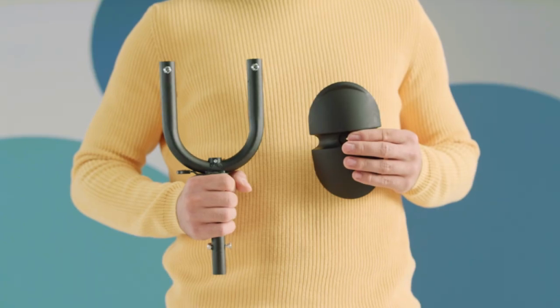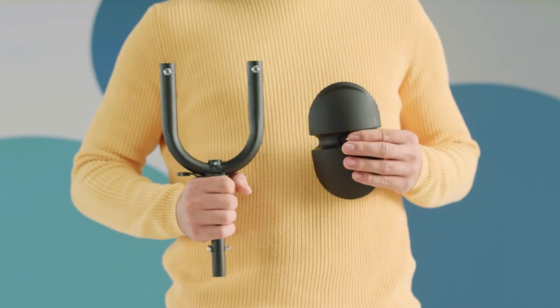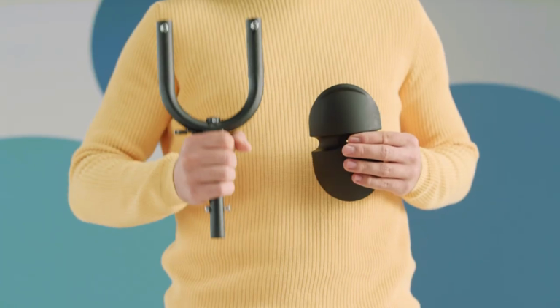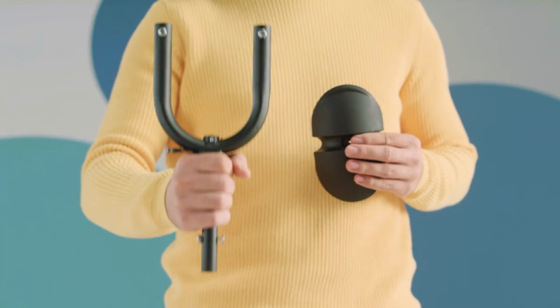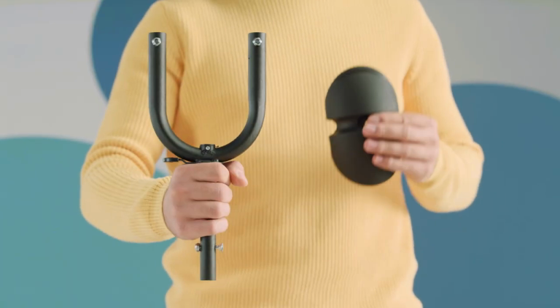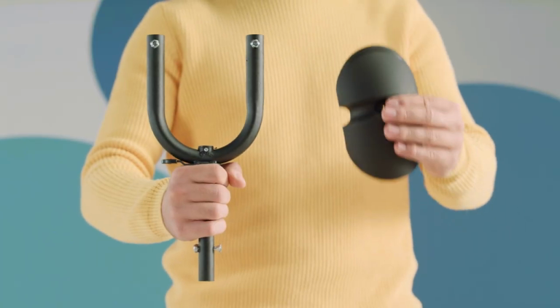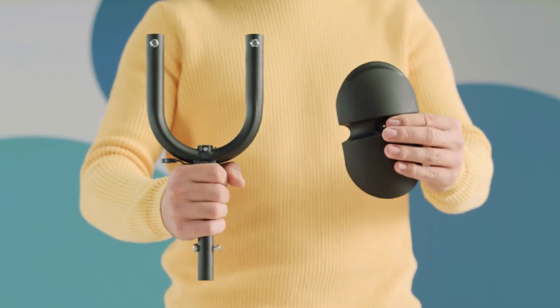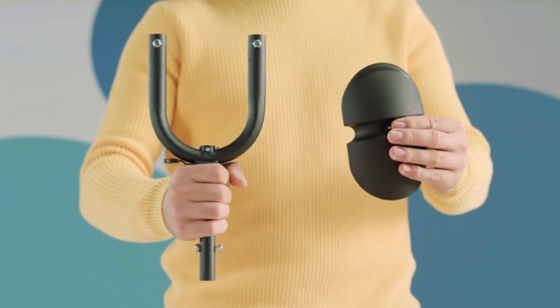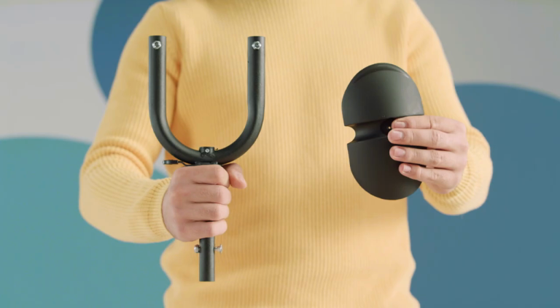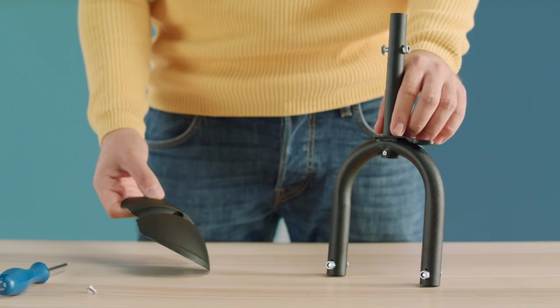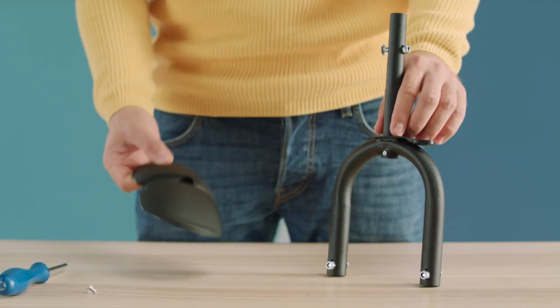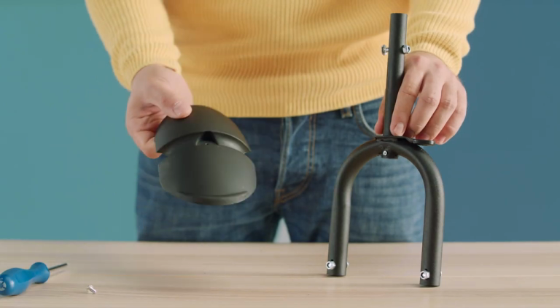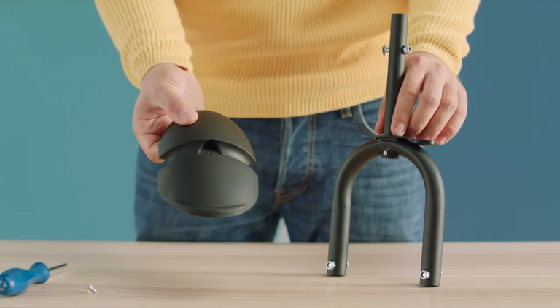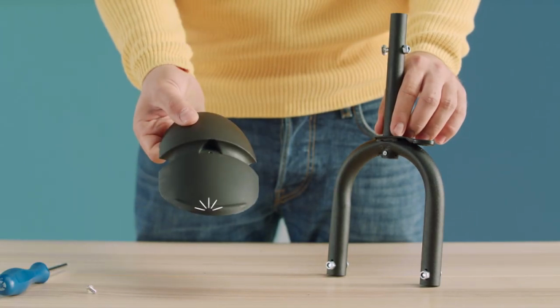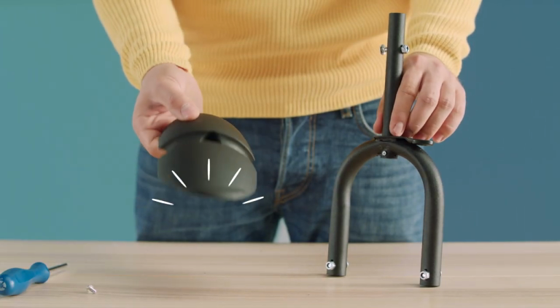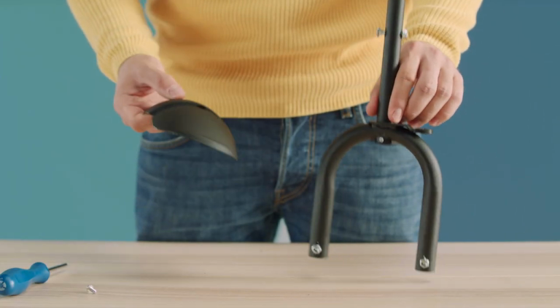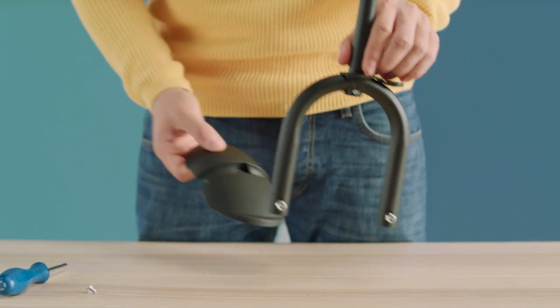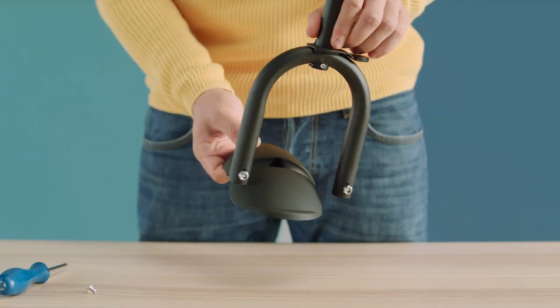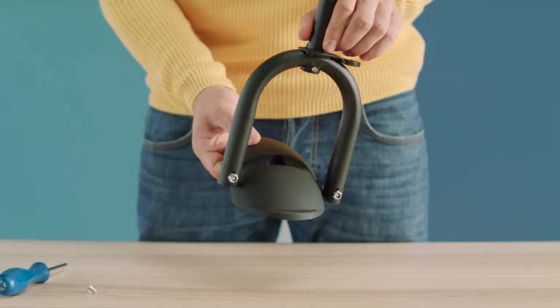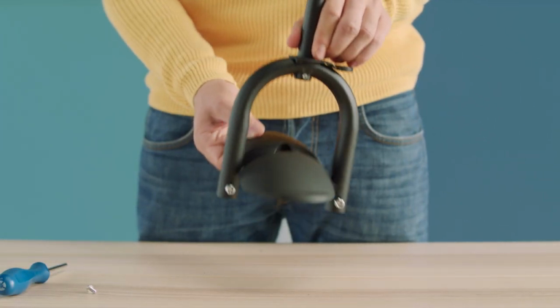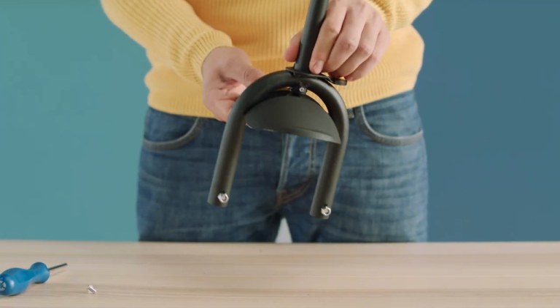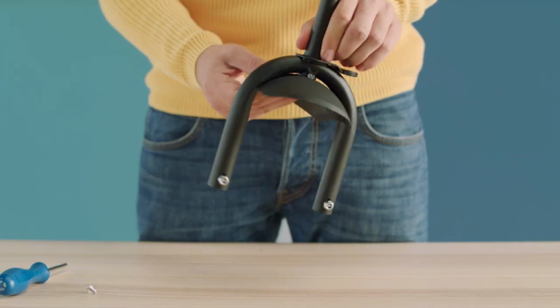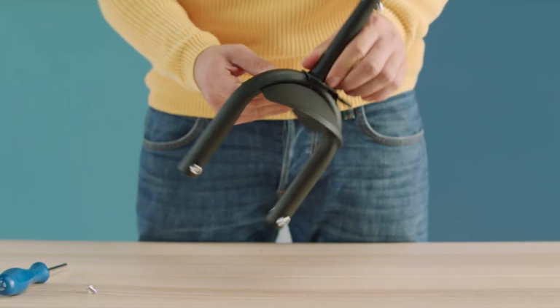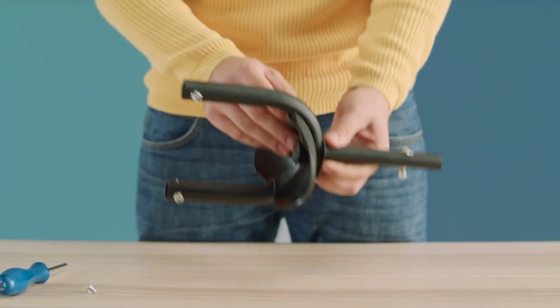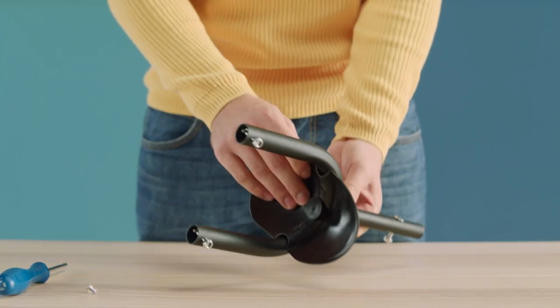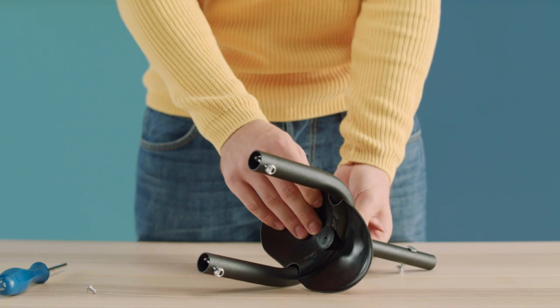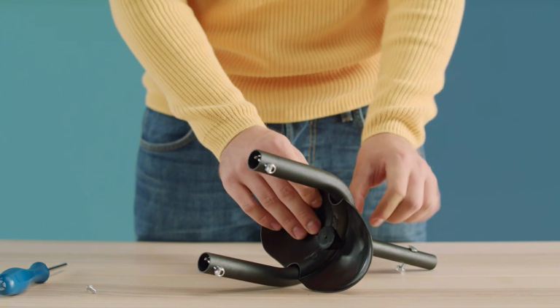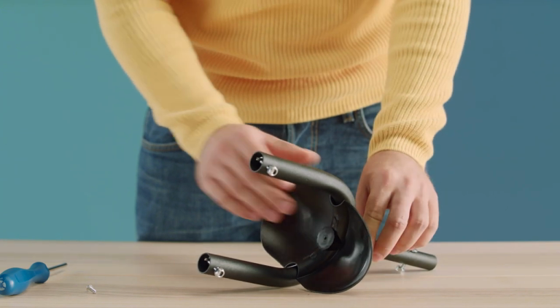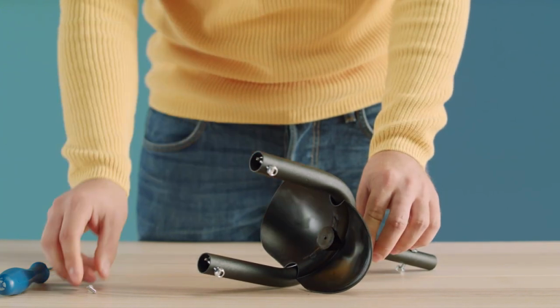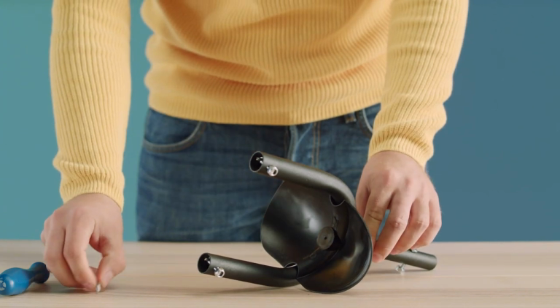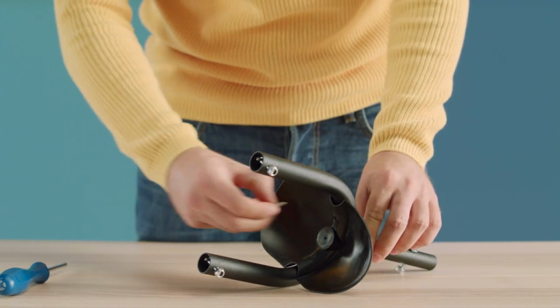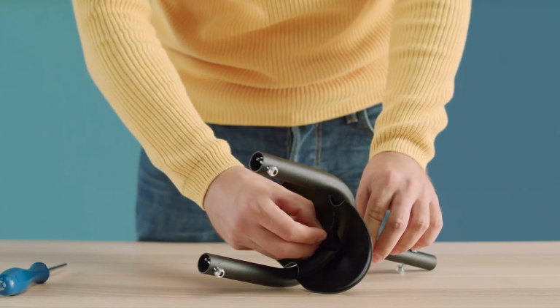The next step is to attach the mudguard to the fork. The notch on the mudguard should be on the front. To do this, use the screws supplied with the bike.